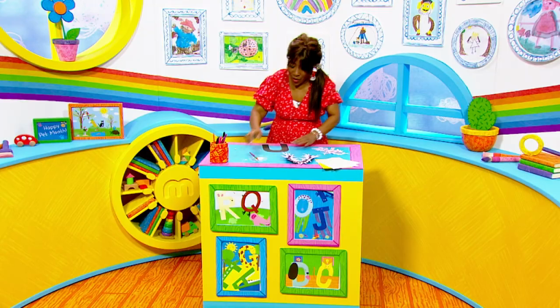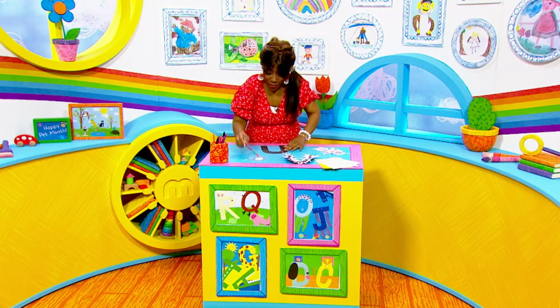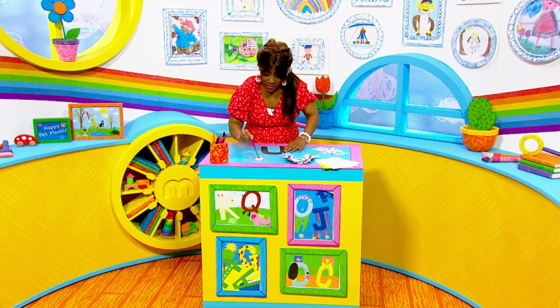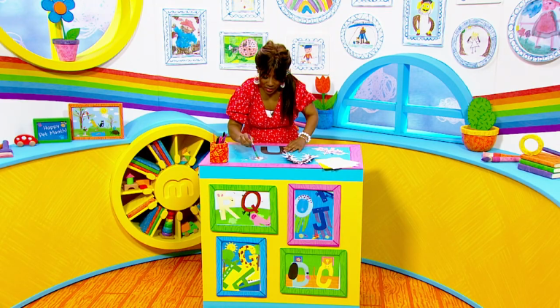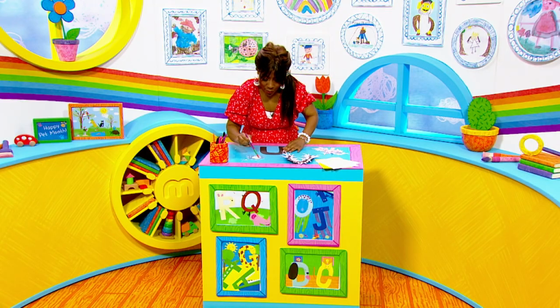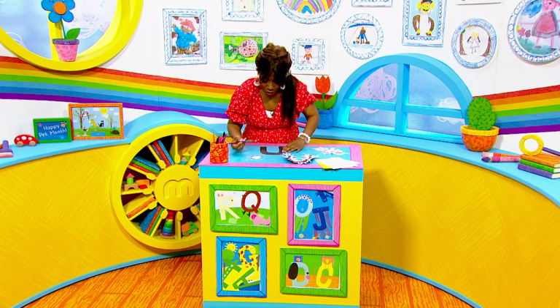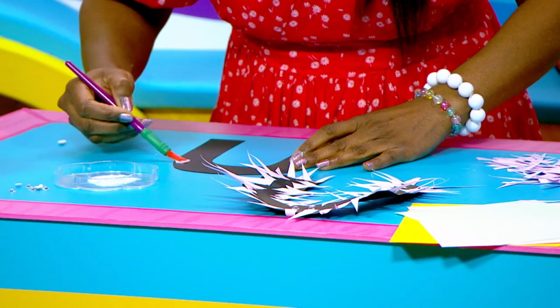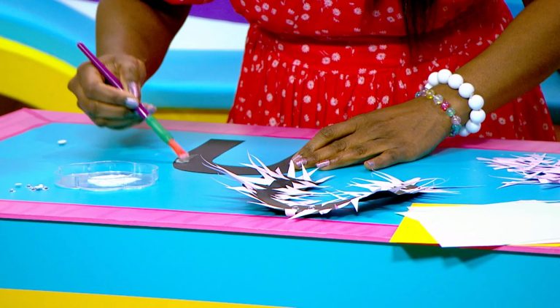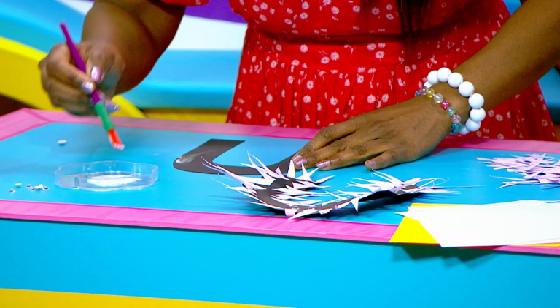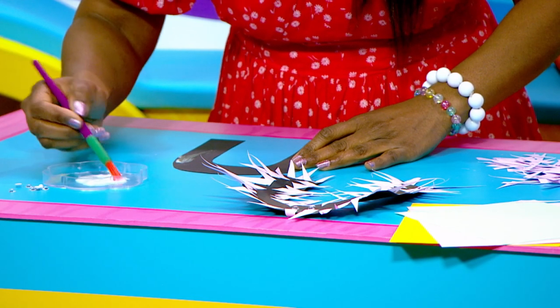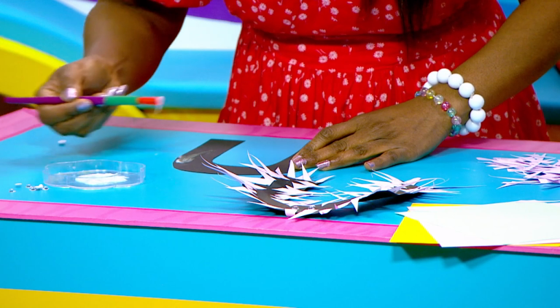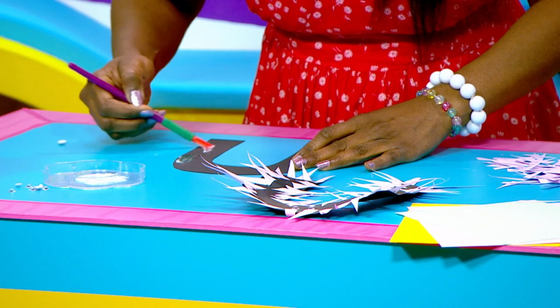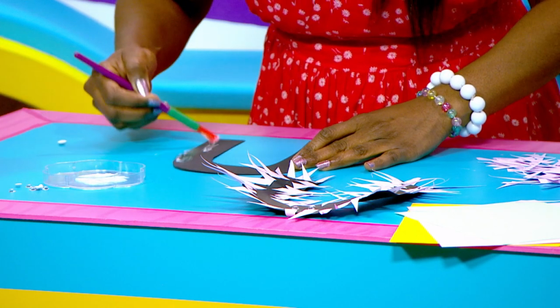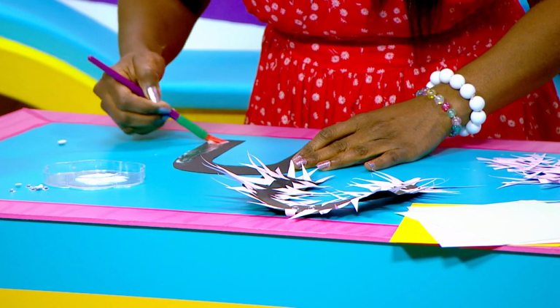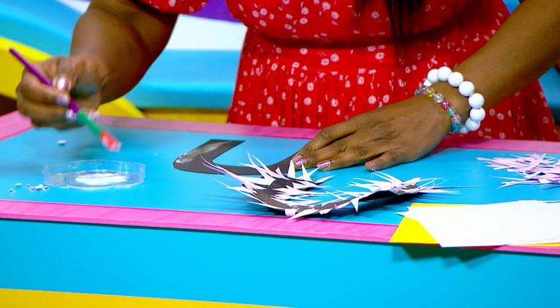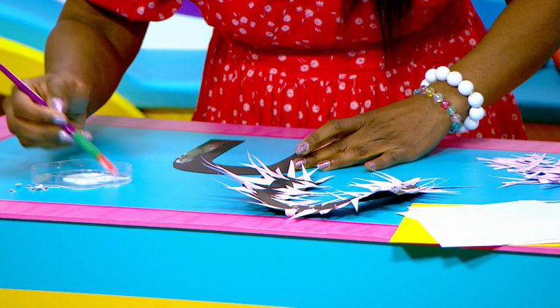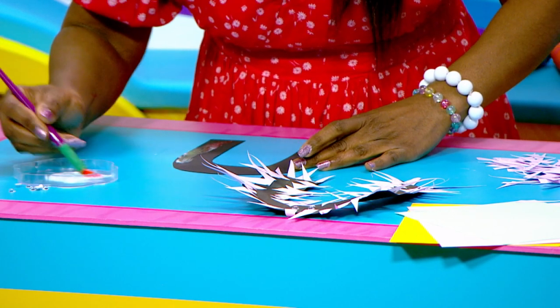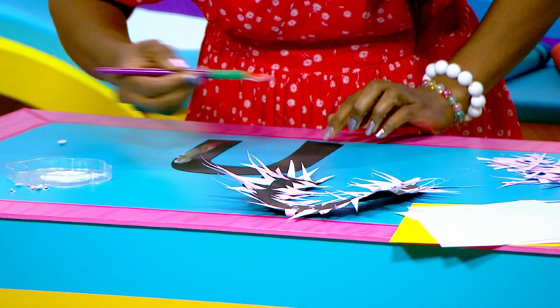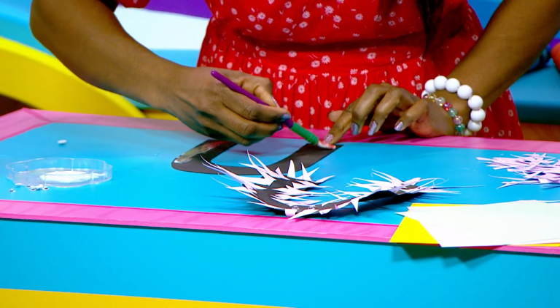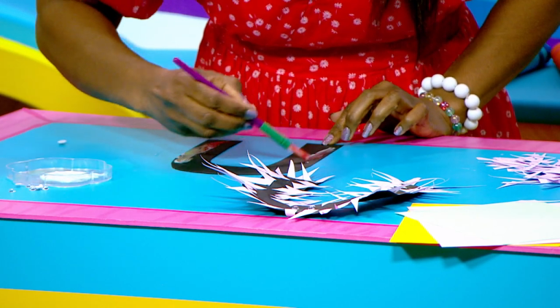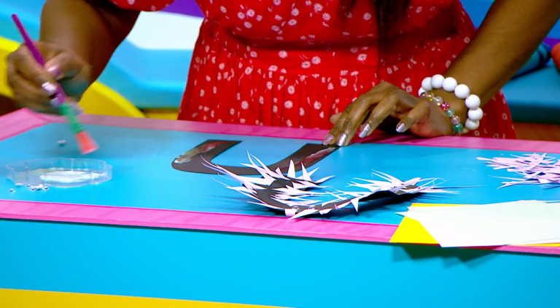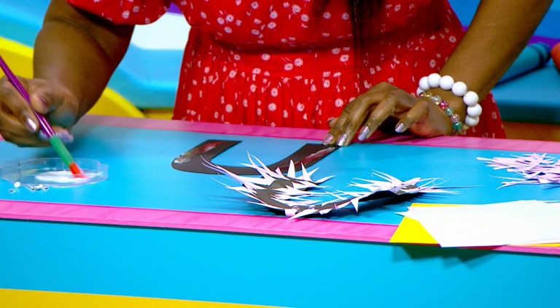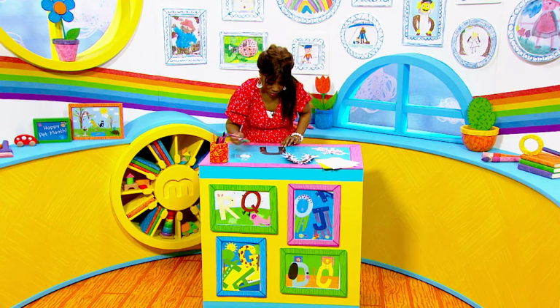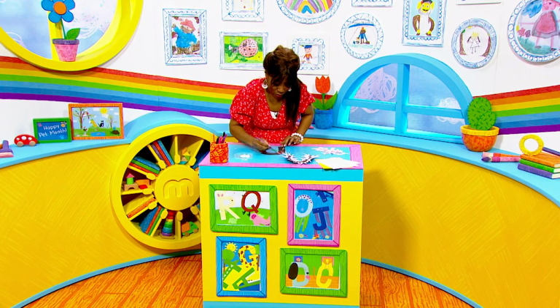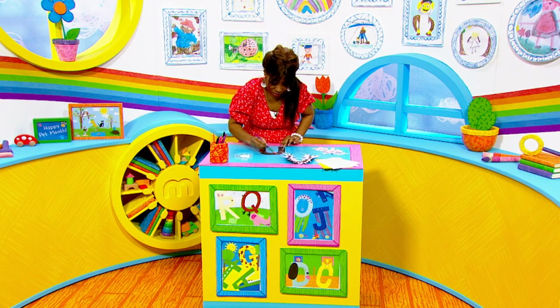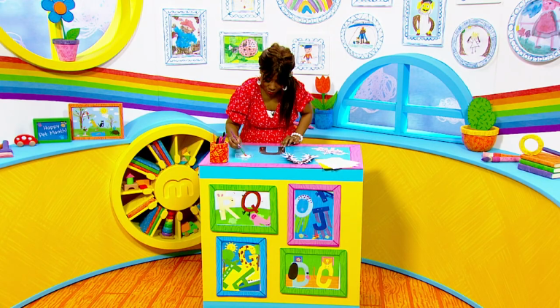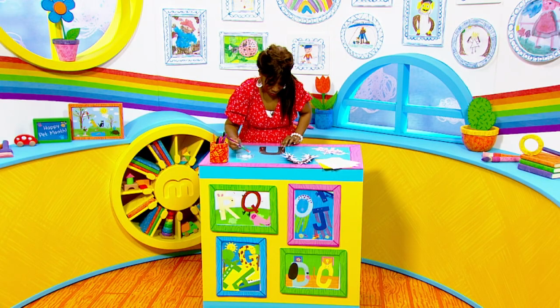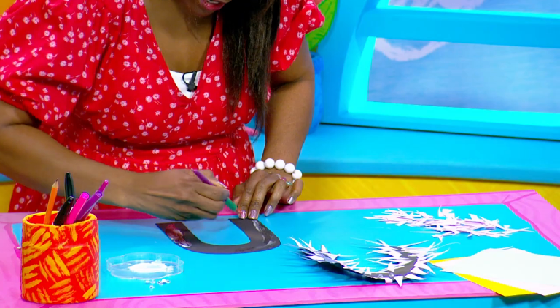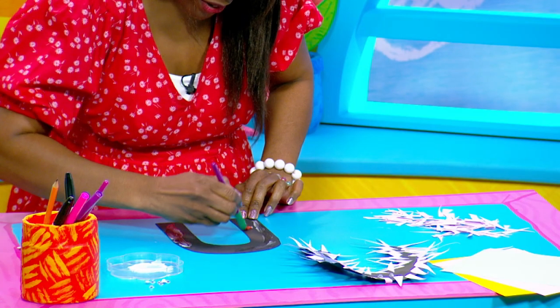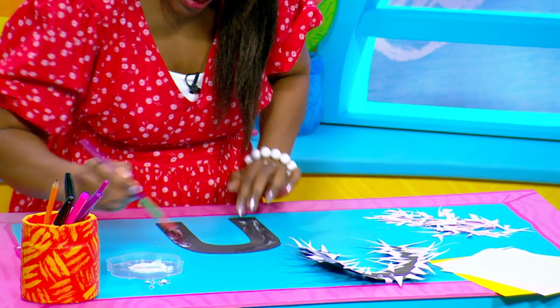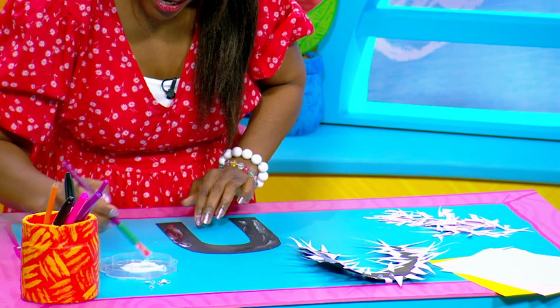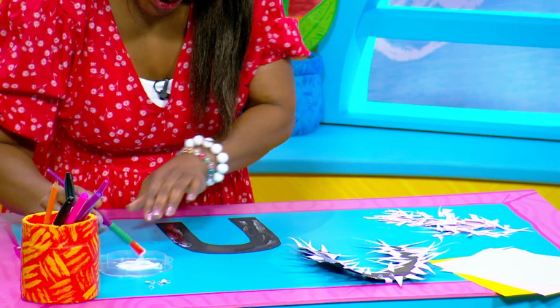Right, so let's stick some glue all over the letter U. There we go. Stick some glue on this side and we'll stick some glue around here as well, and a bit here too.